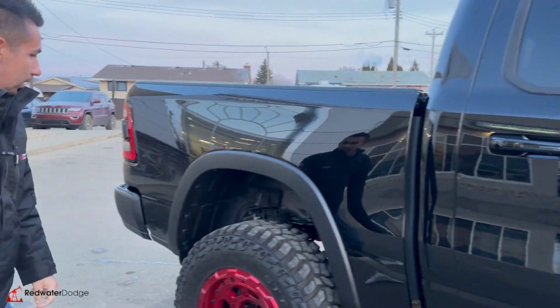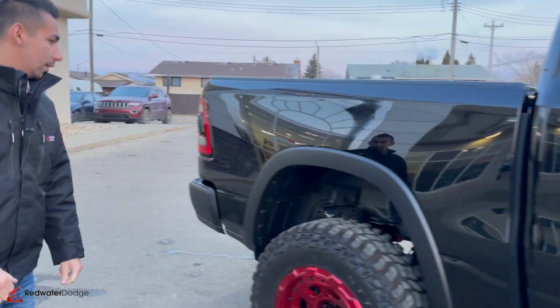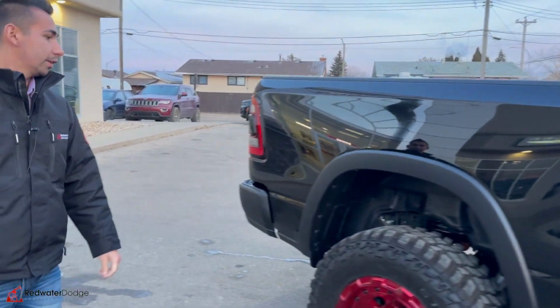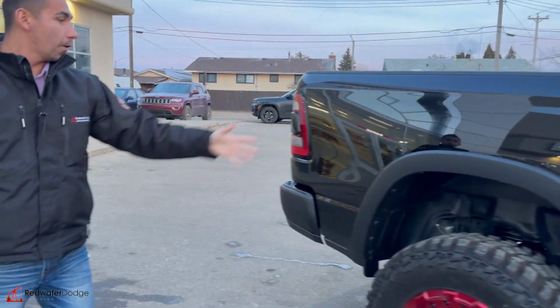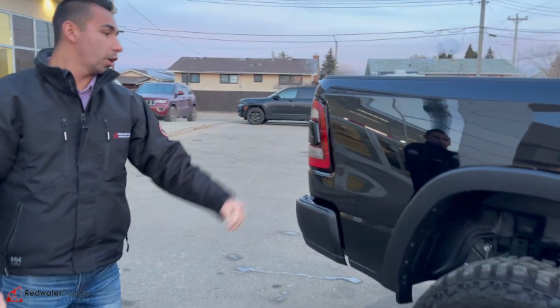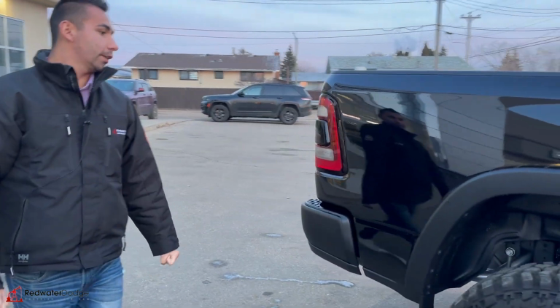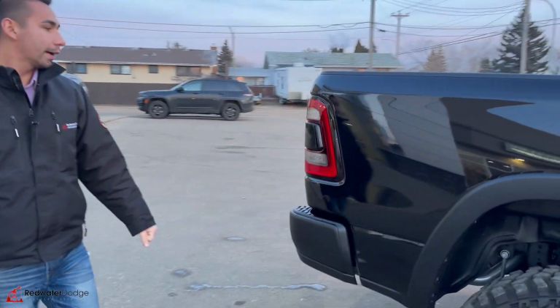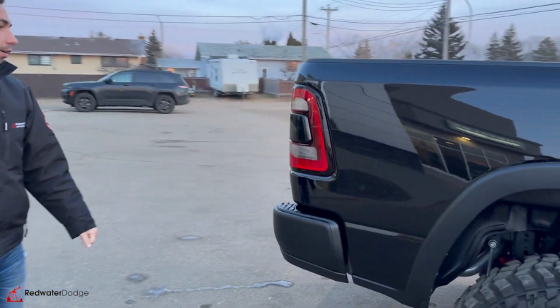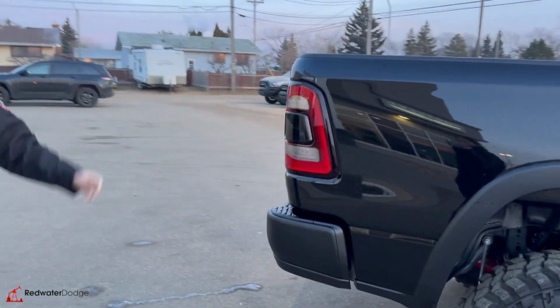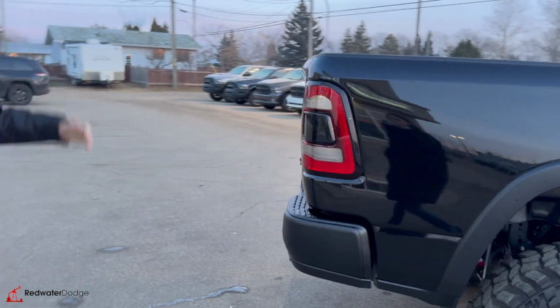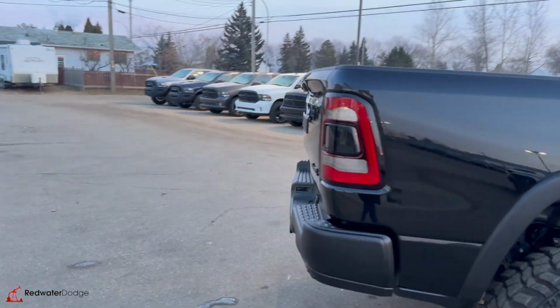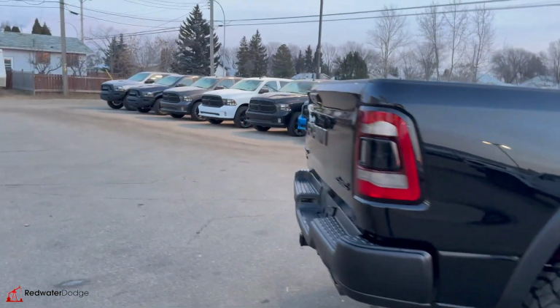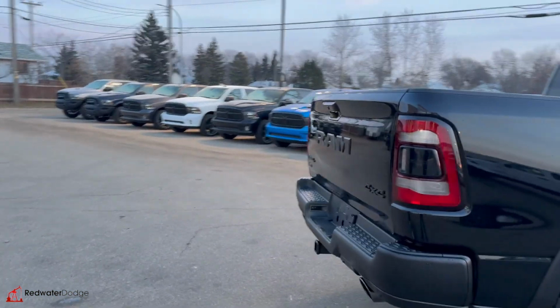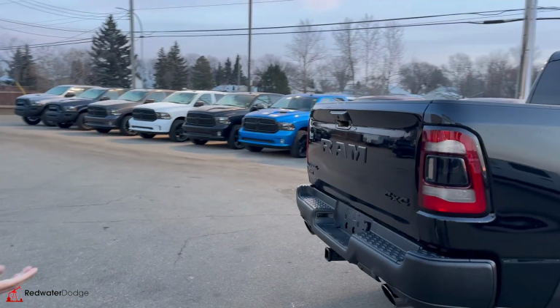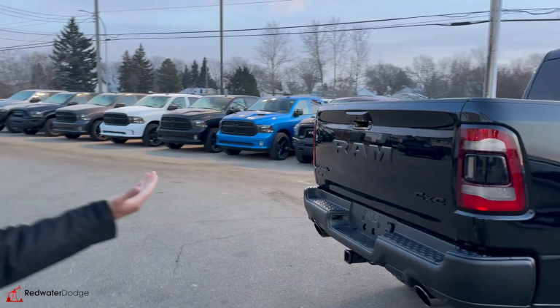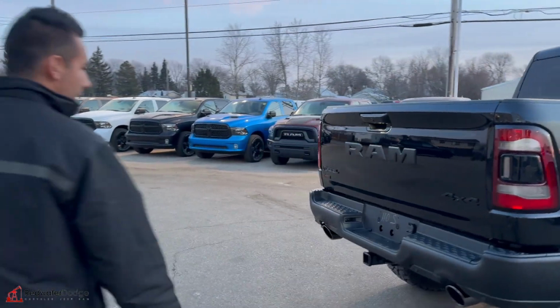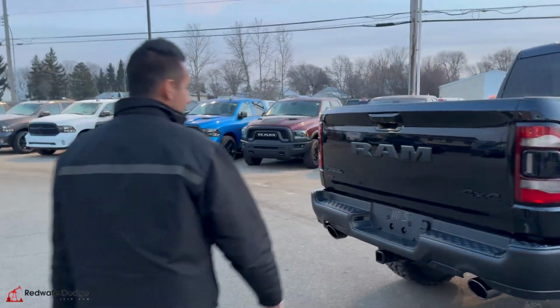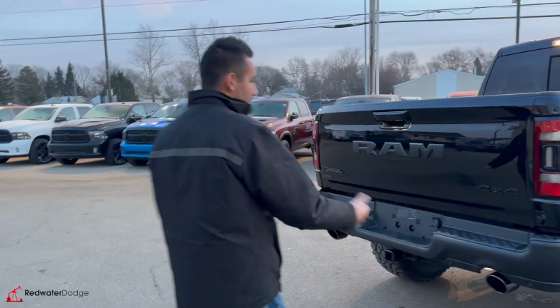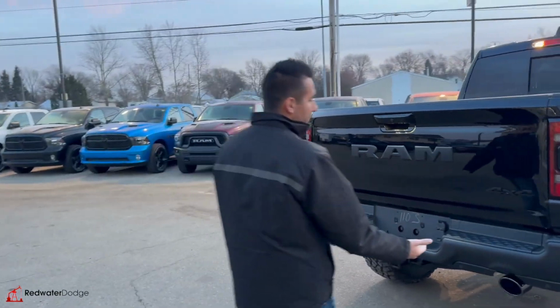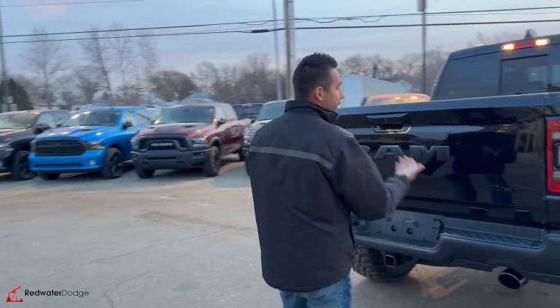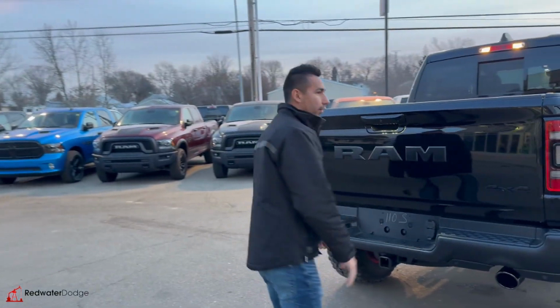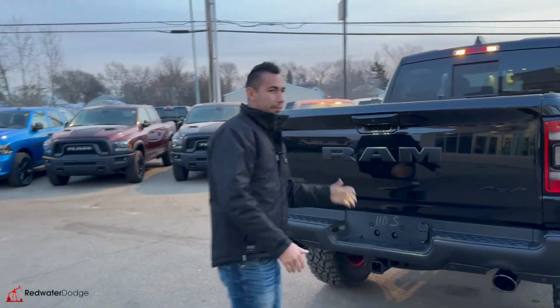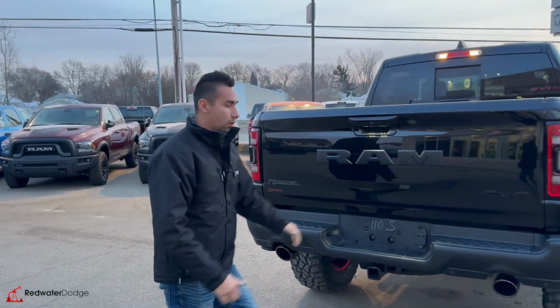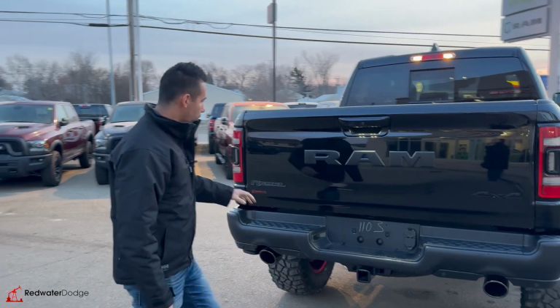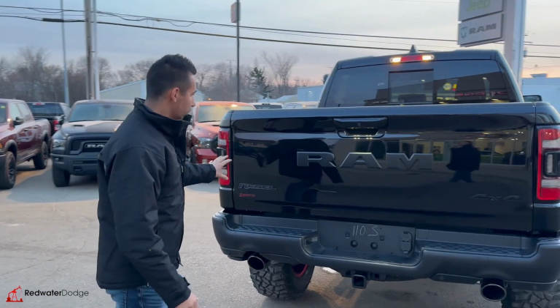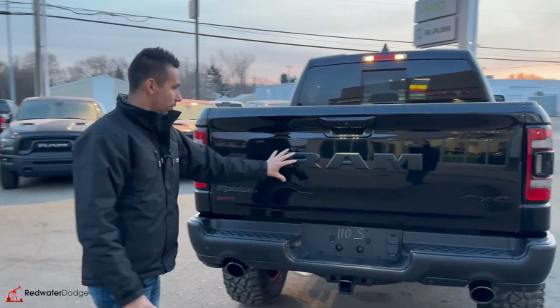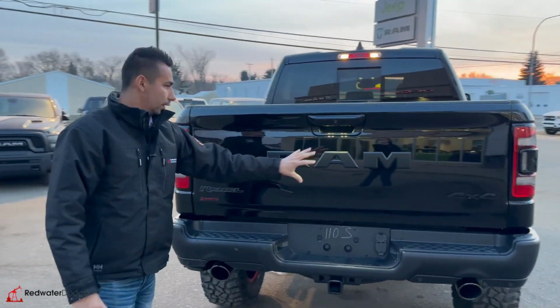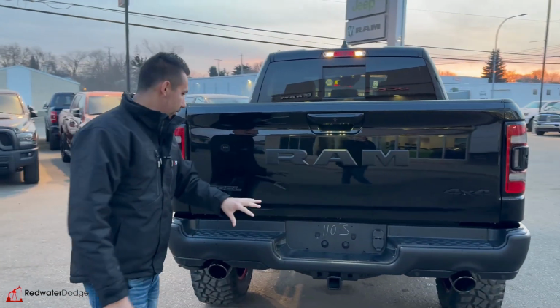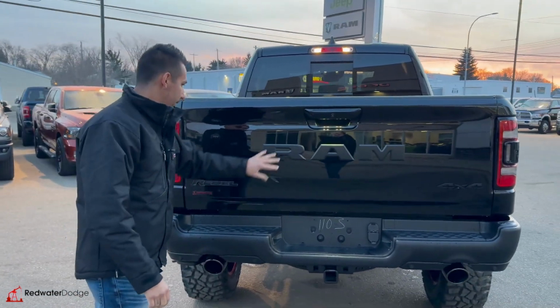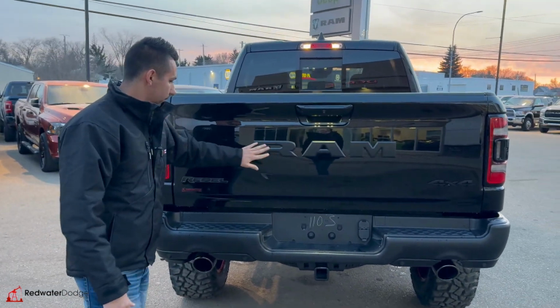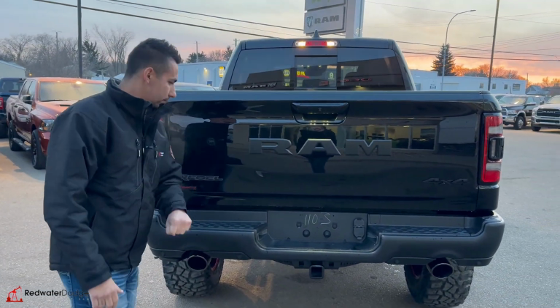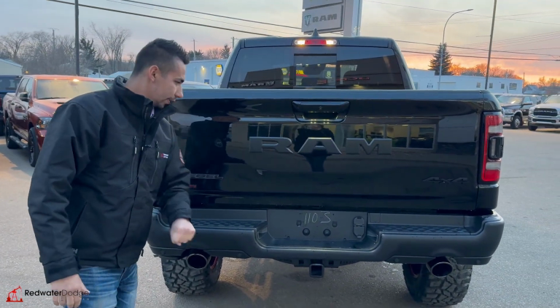Coming around here, you can see the fox shock sticking out the back there. This one does come with factory flares being a Rebel — steel bumpers front and rear, skid plates all around, the Rebel Ram tailgate.